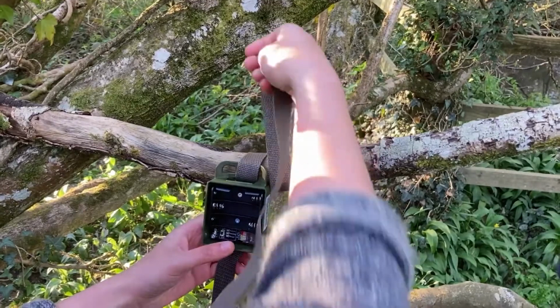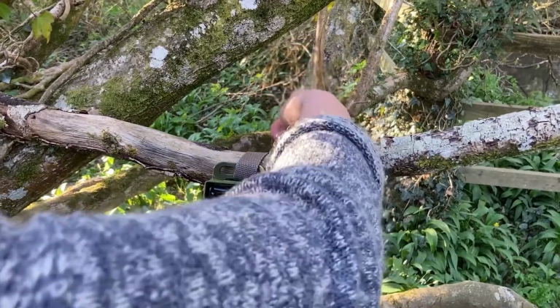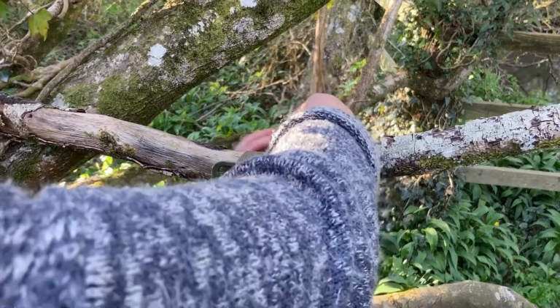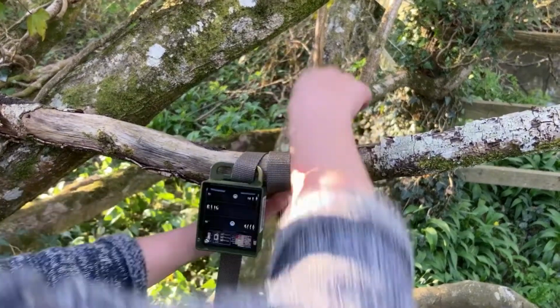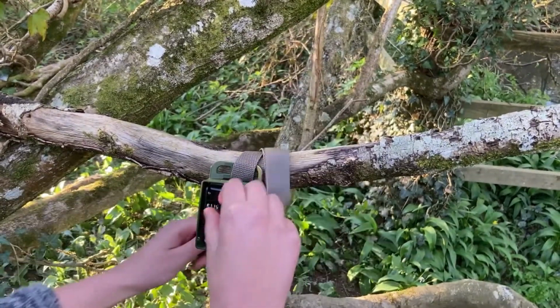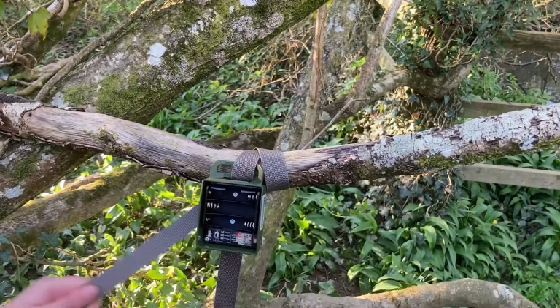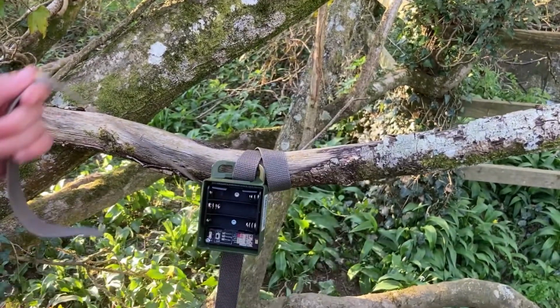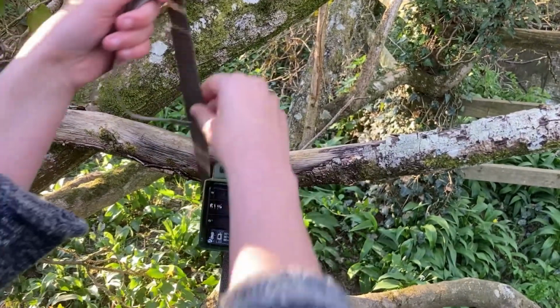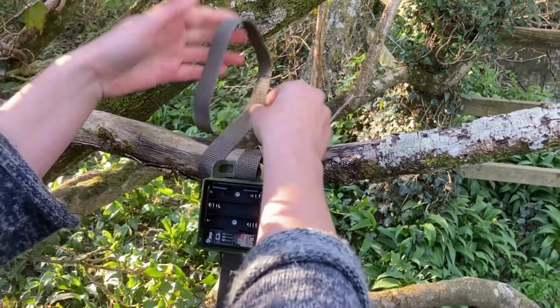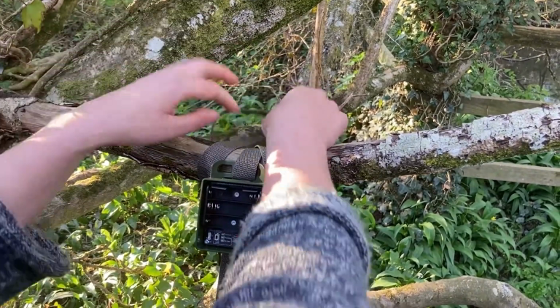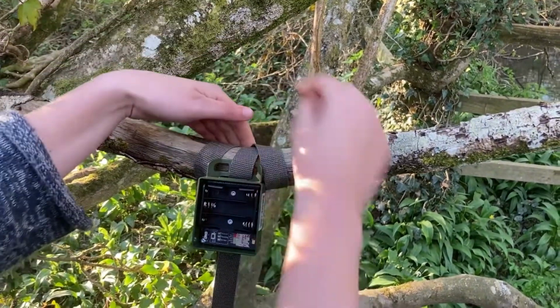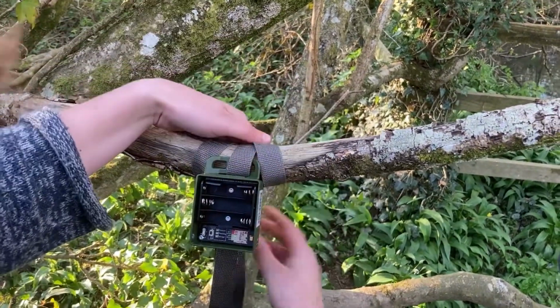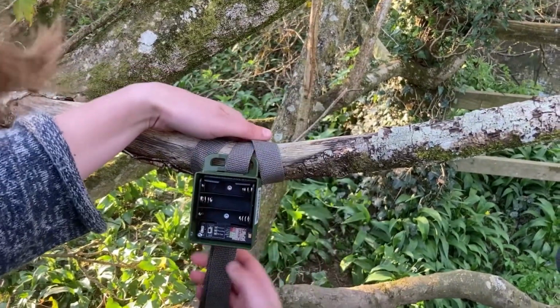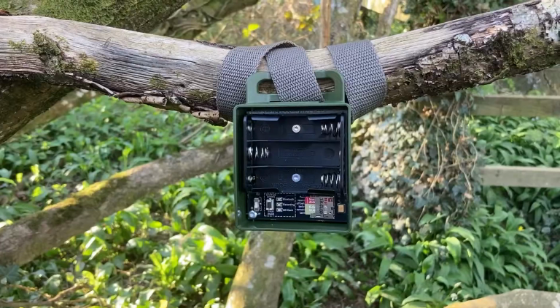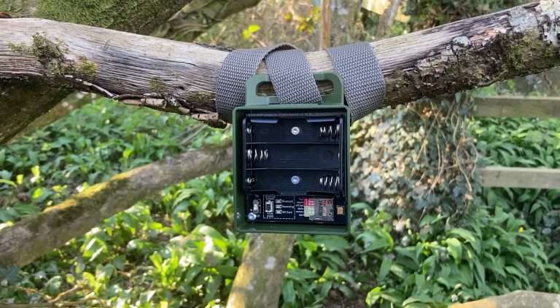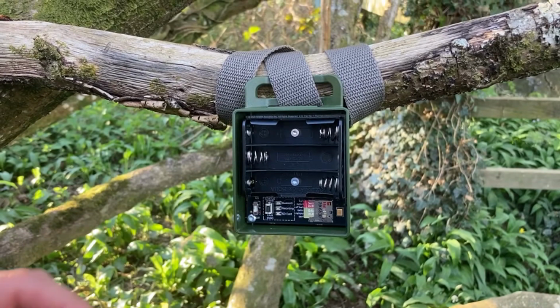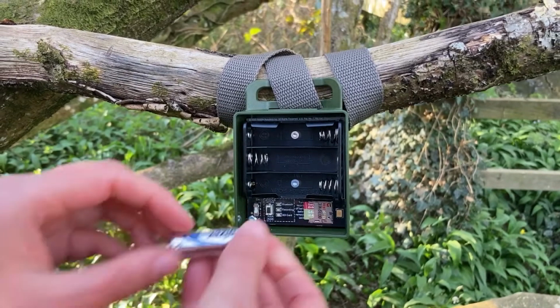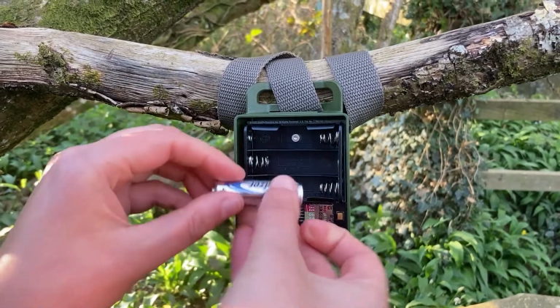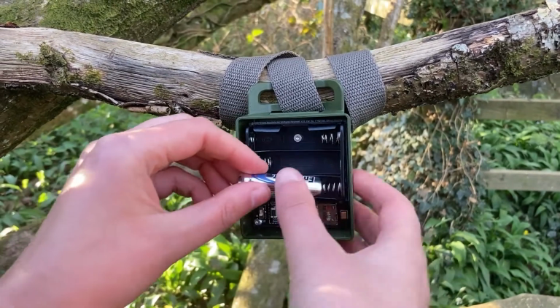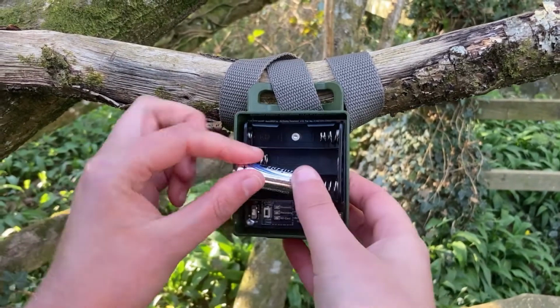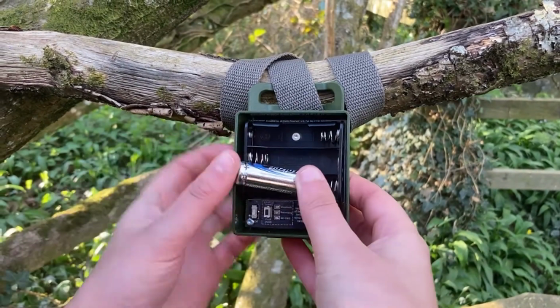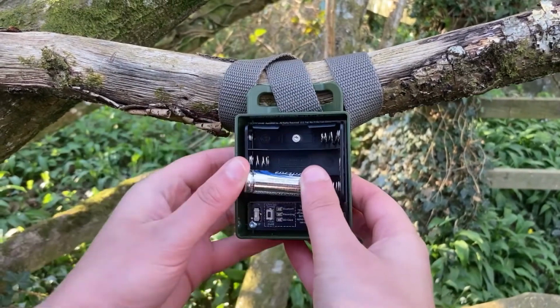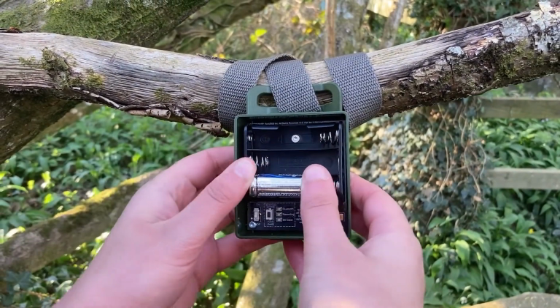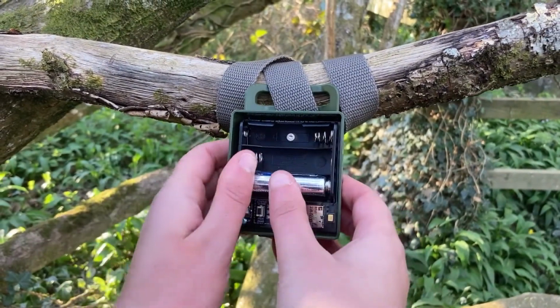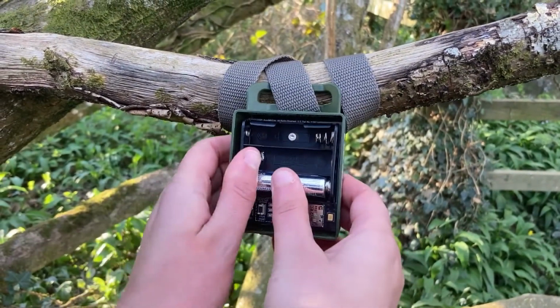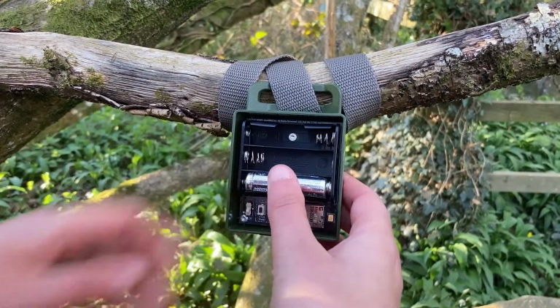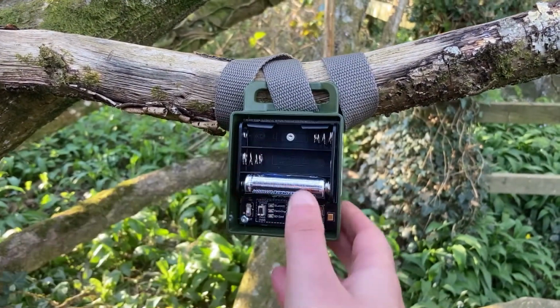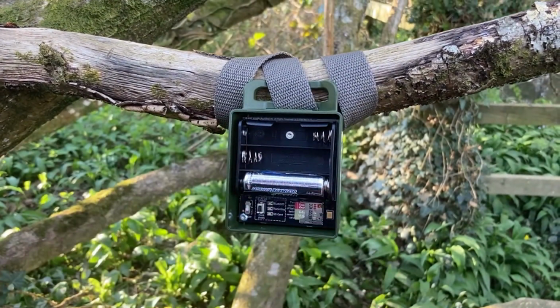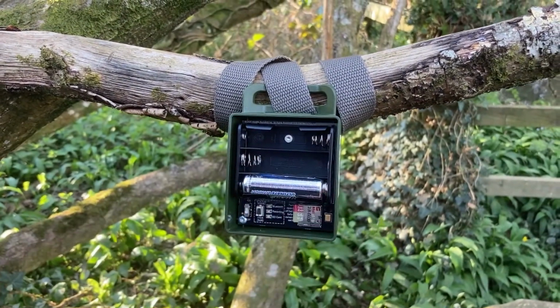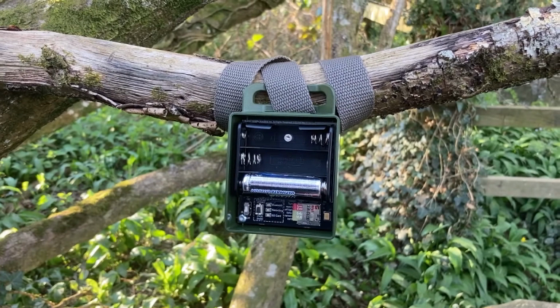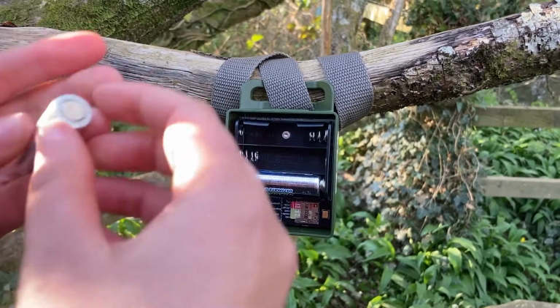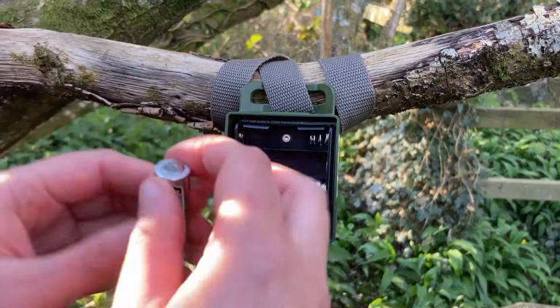Here at NHBS, we decided to test the SM Micro by recording our local dawn chorus. We strapped the unit to a branch in a piece of woodland off a quiet footpath, ensuring it was away from noisy roads or houses.